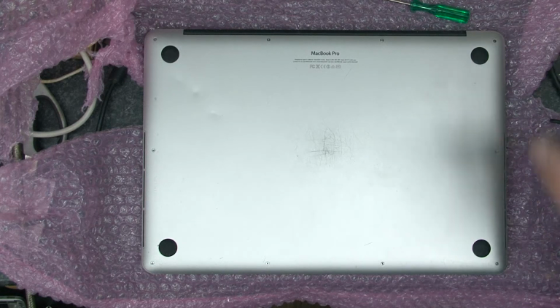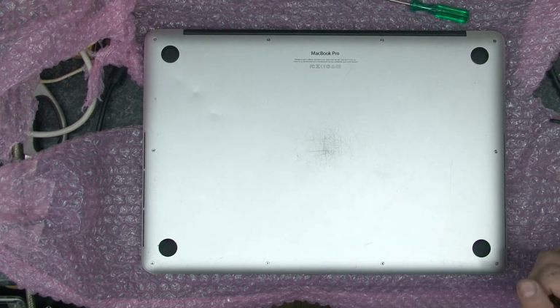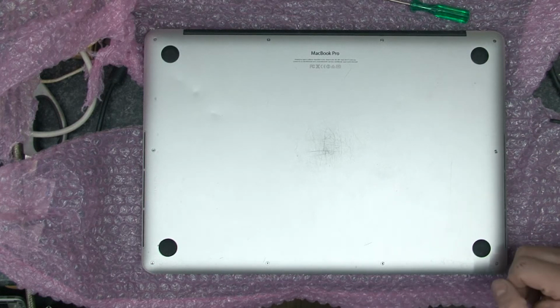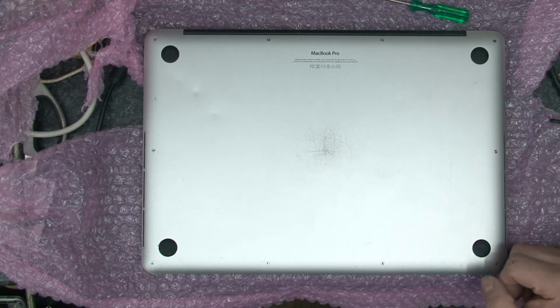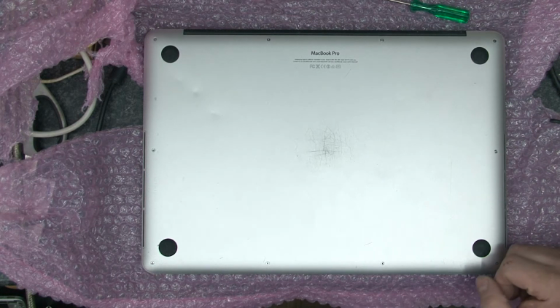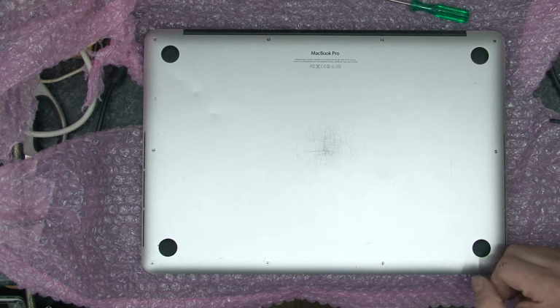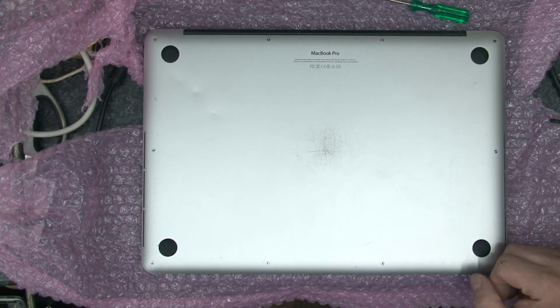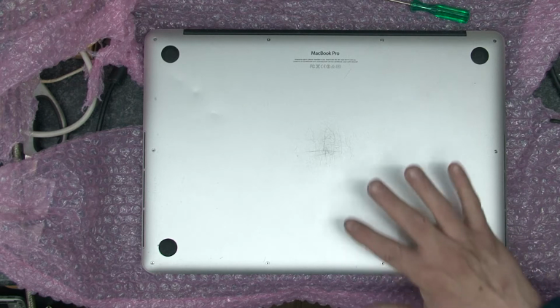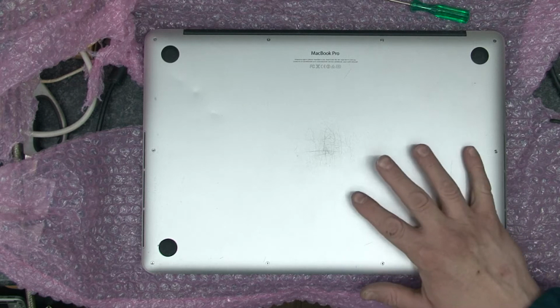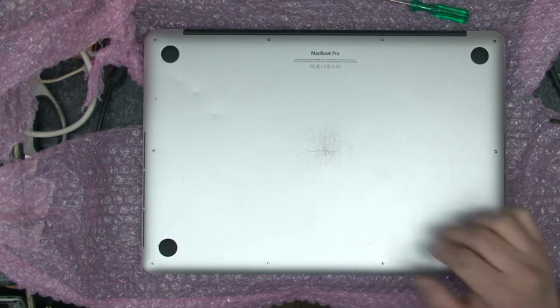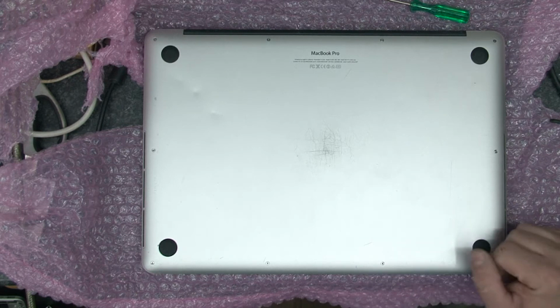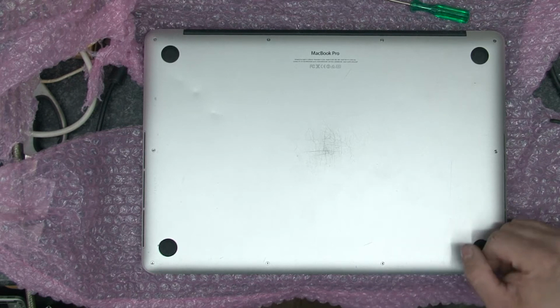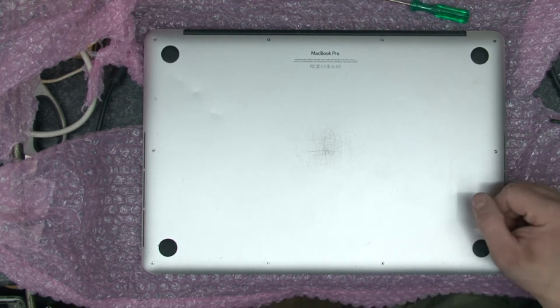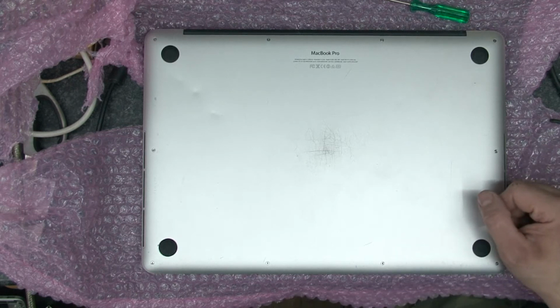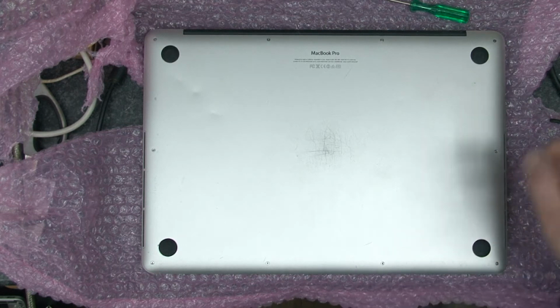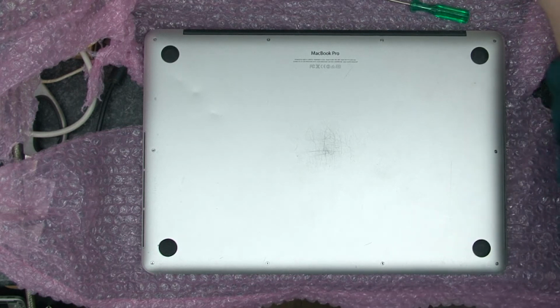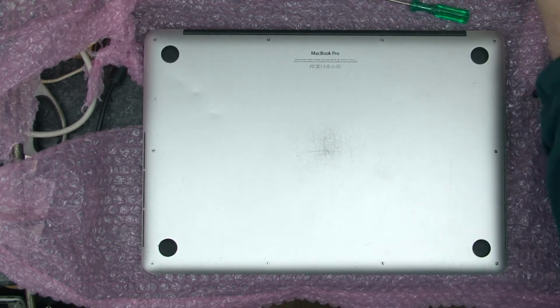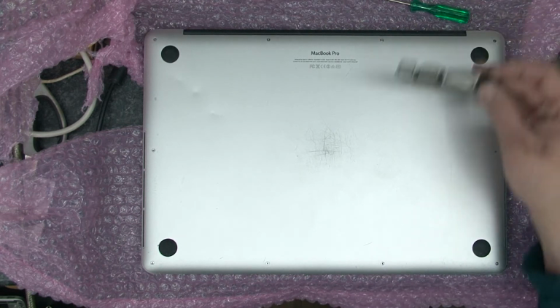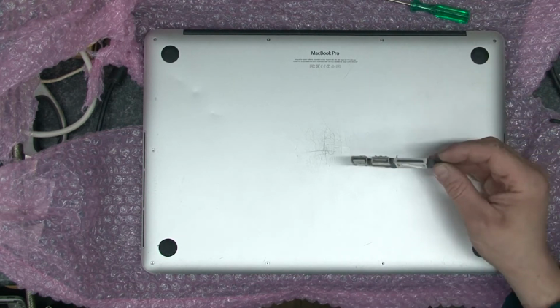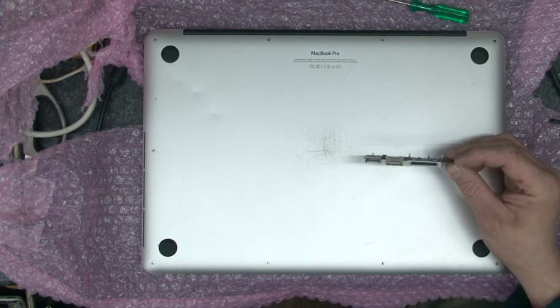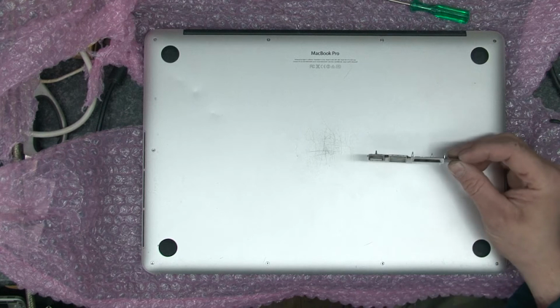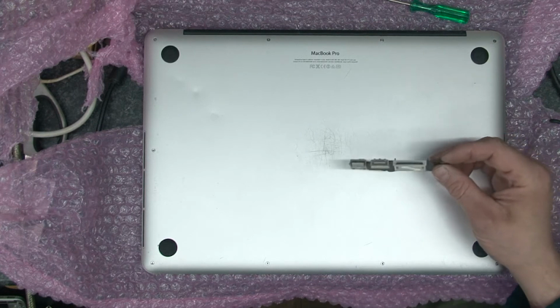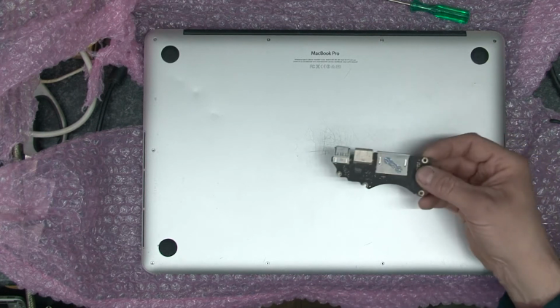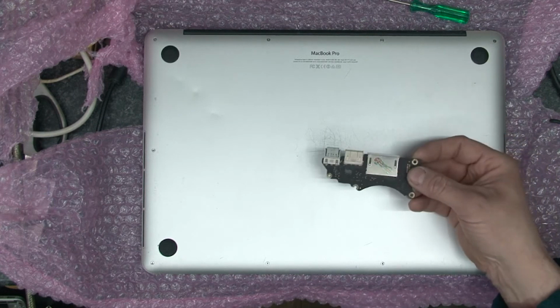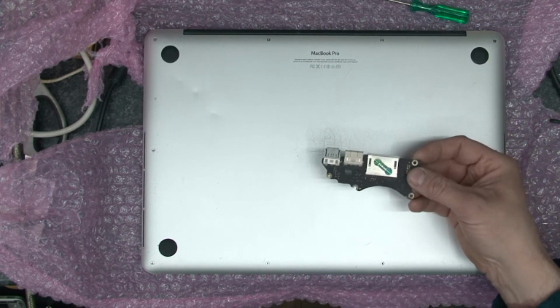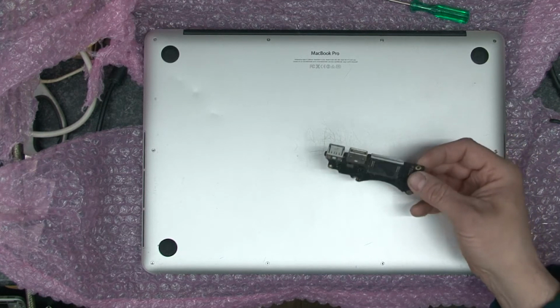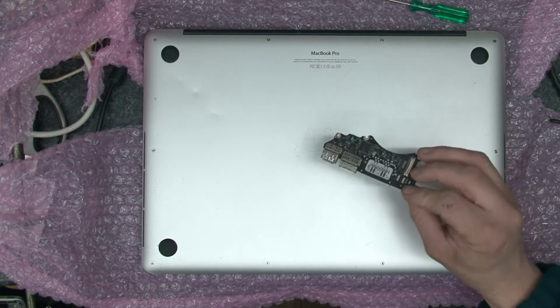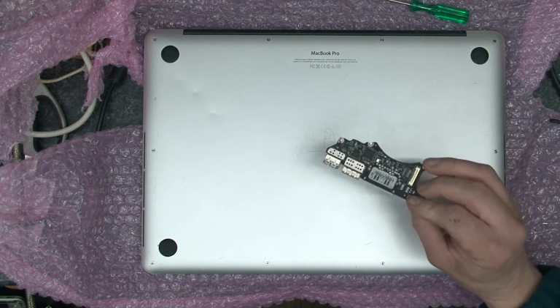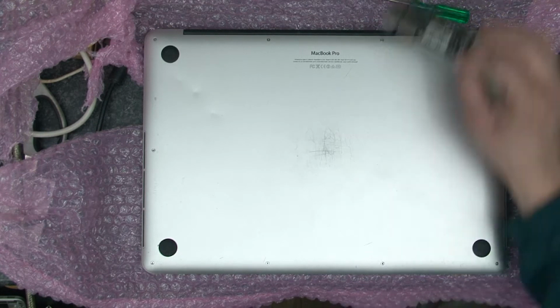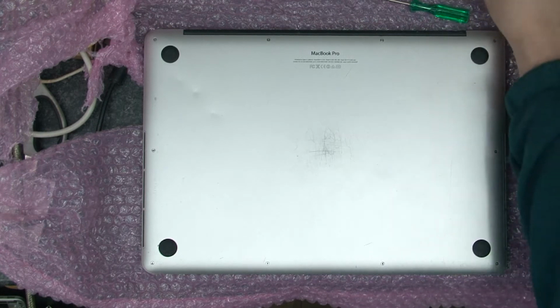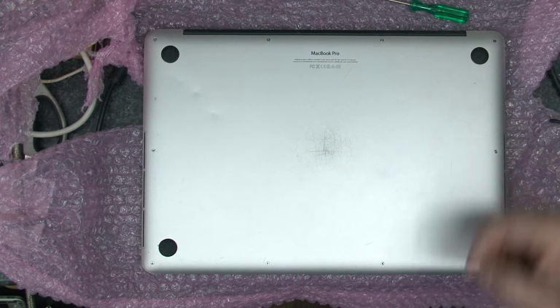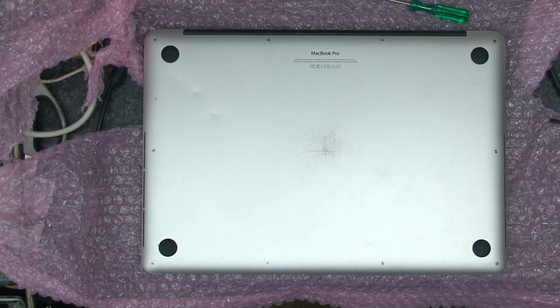Hello and welcome. In this video we have a 2014 MacBook Pro with a faulty USB port. The plan is to replace the daughterboard which has the USB on it and hopefully that will solve the problems.